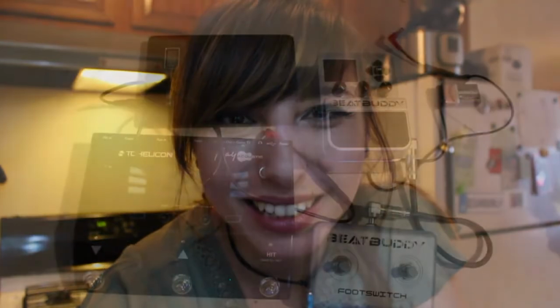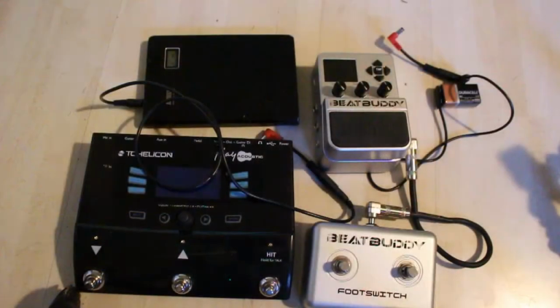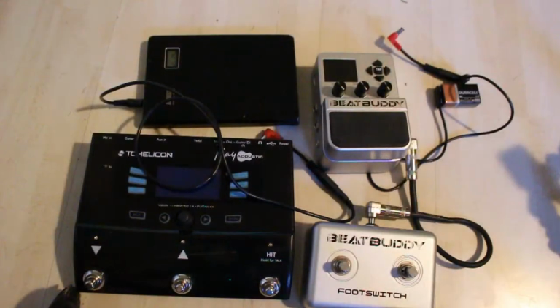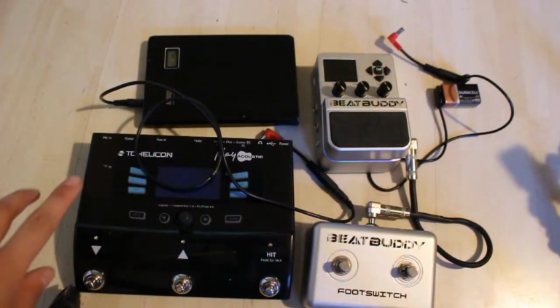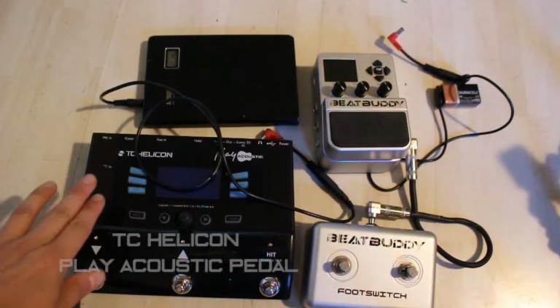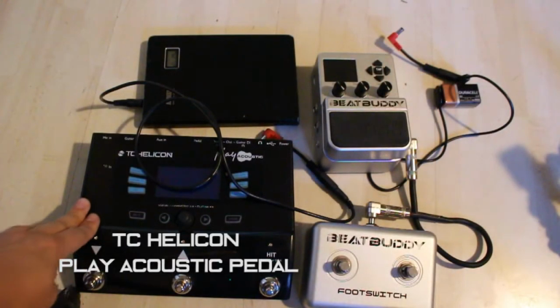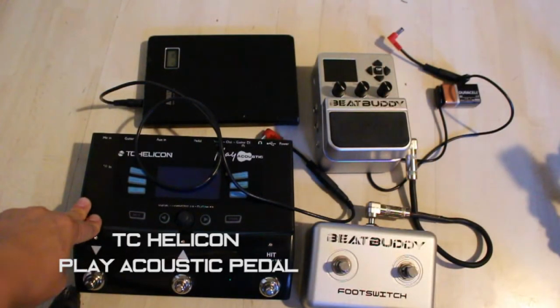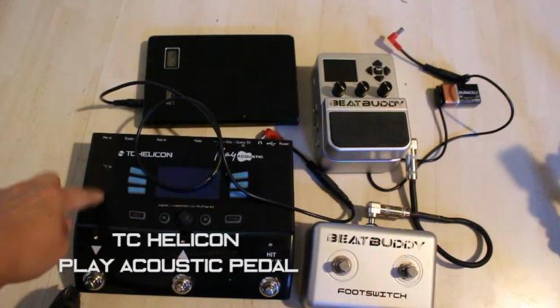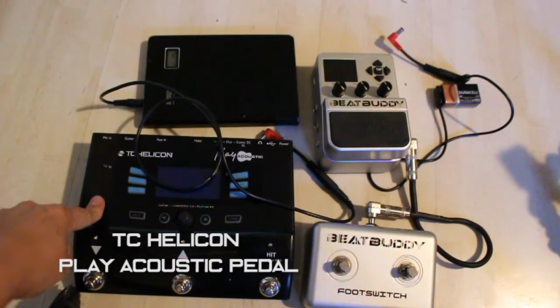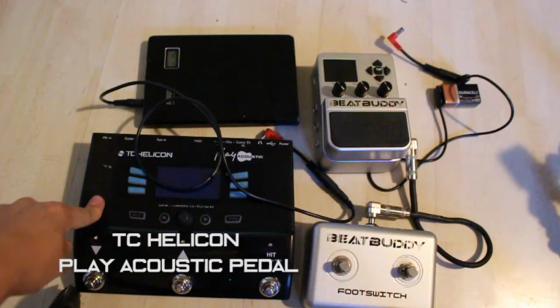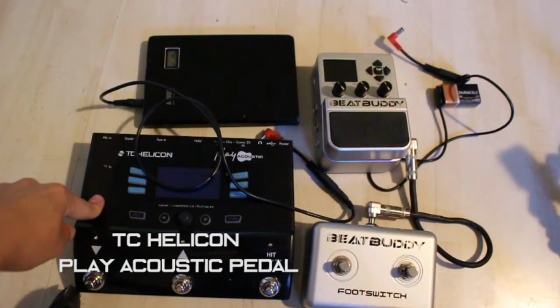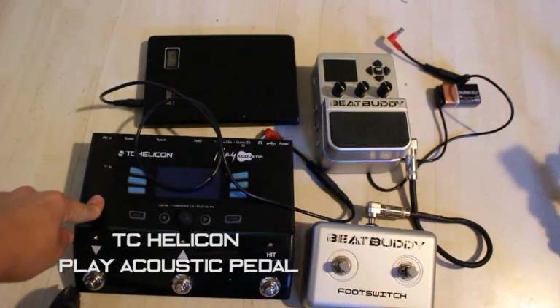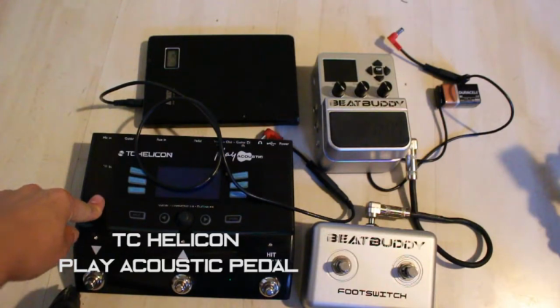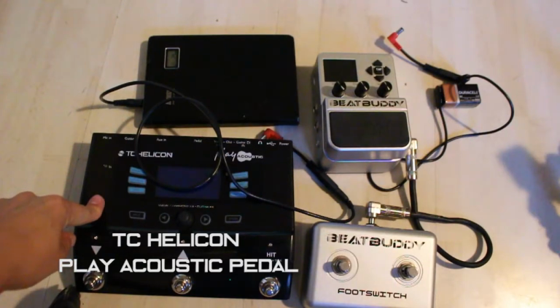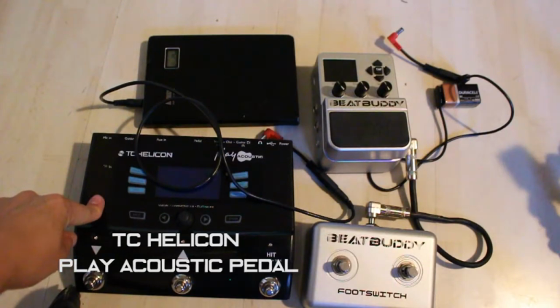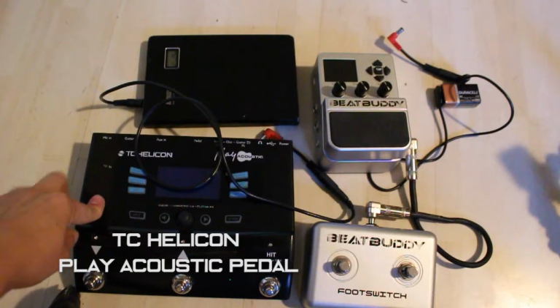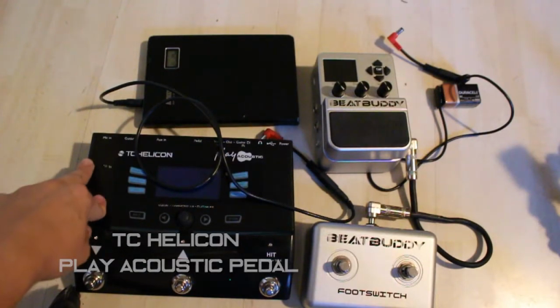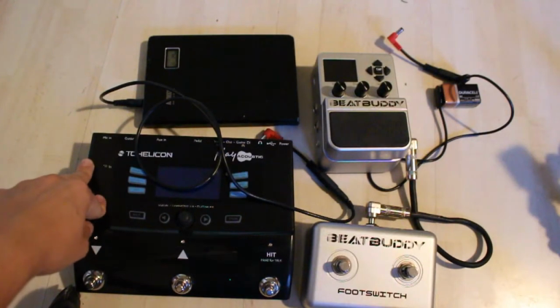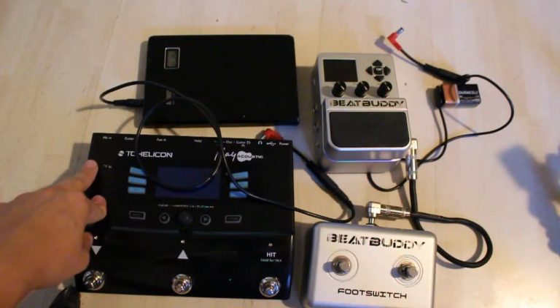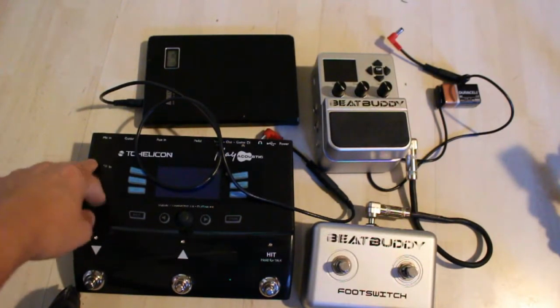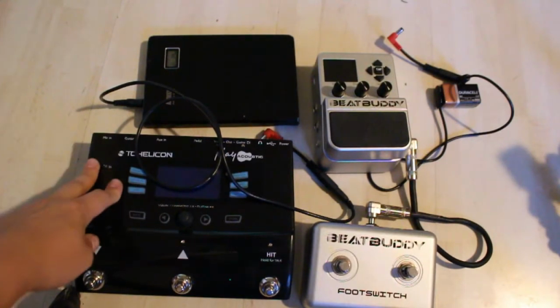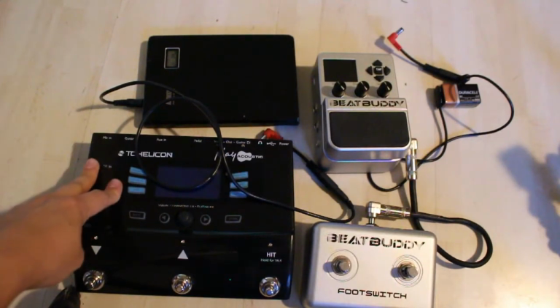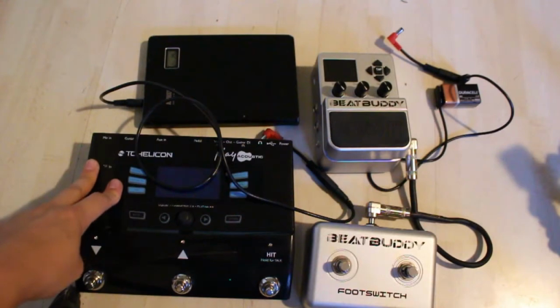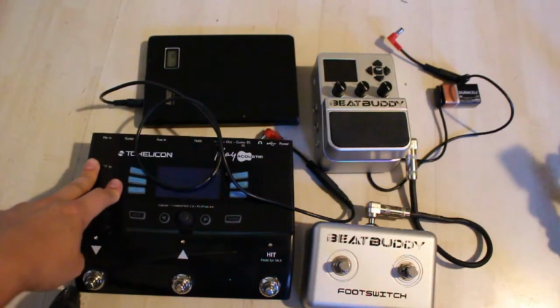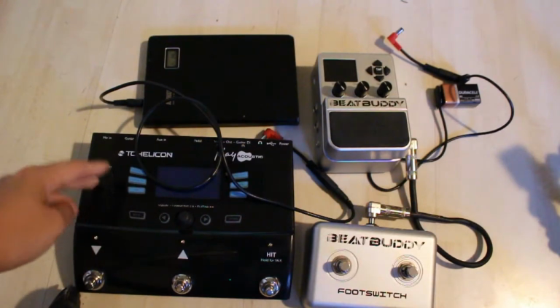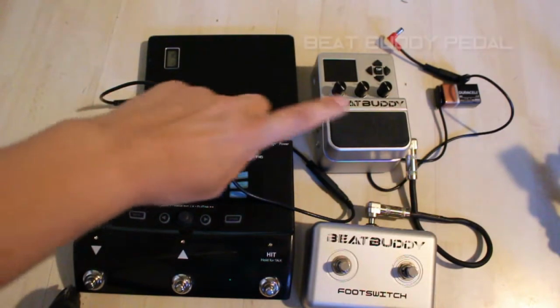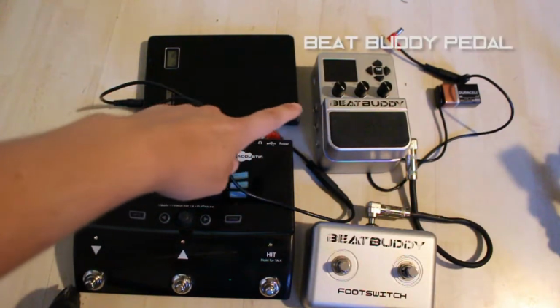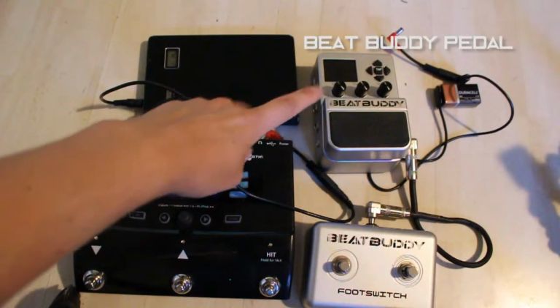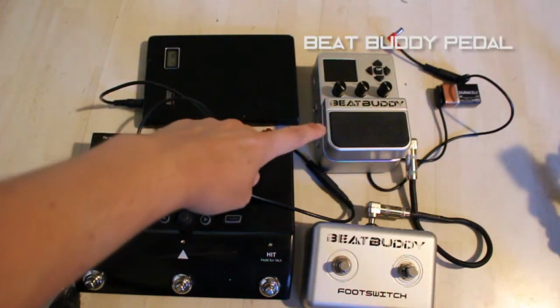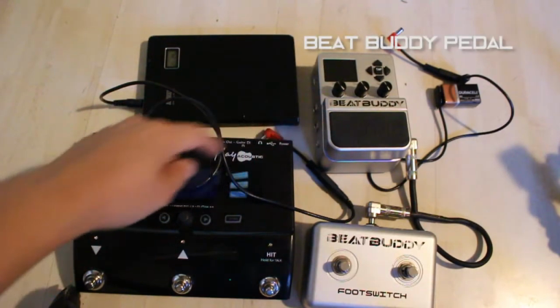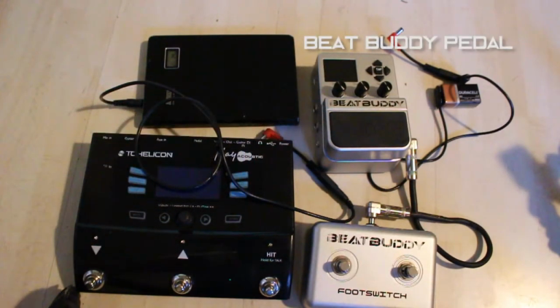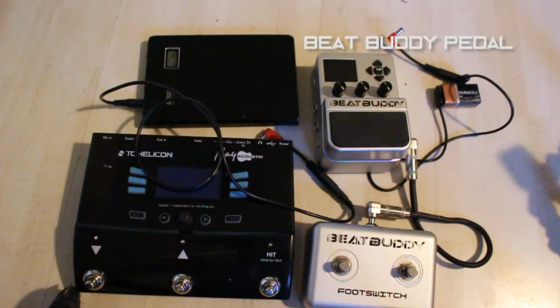In front of me I've got my TC Helicon Play Acoustic pedal. I use this for harmonies and for looping in my set. And then I've got the BeatBuddy, which is a drum machine pedal.